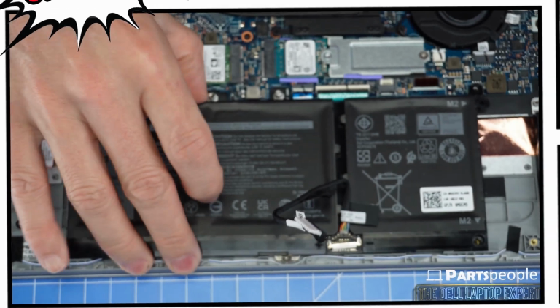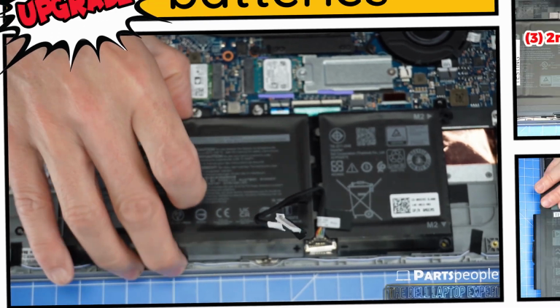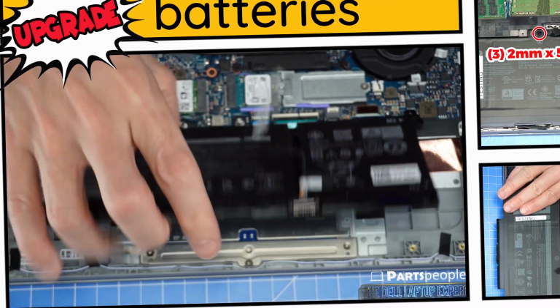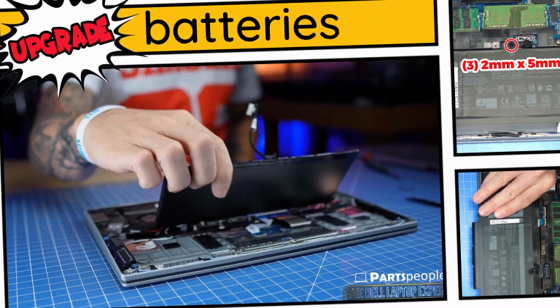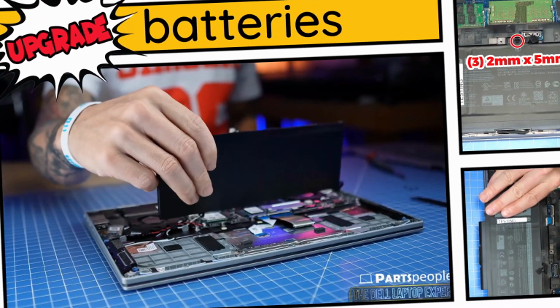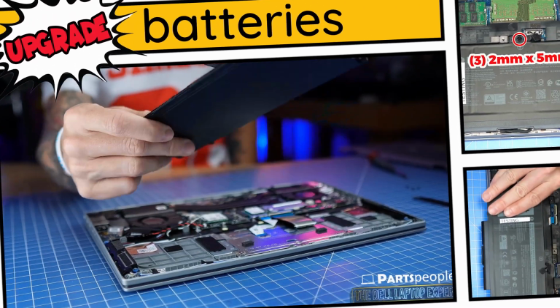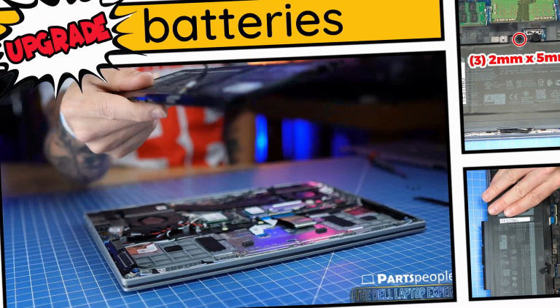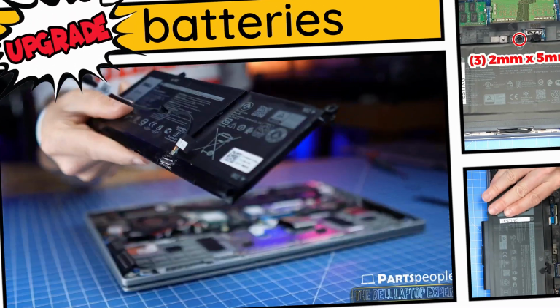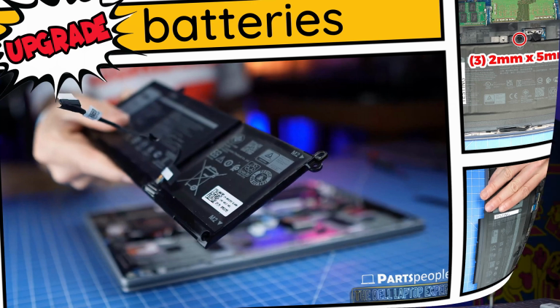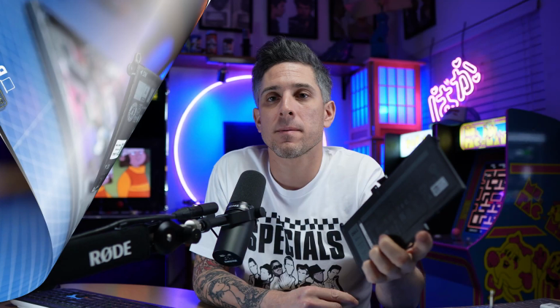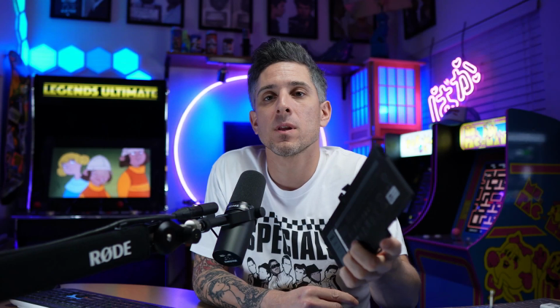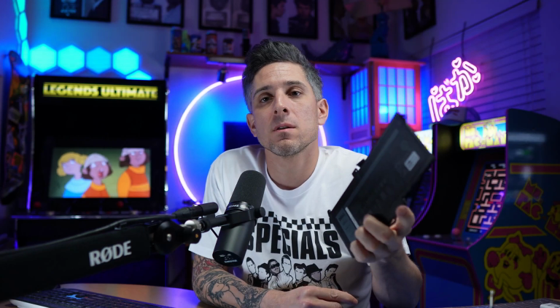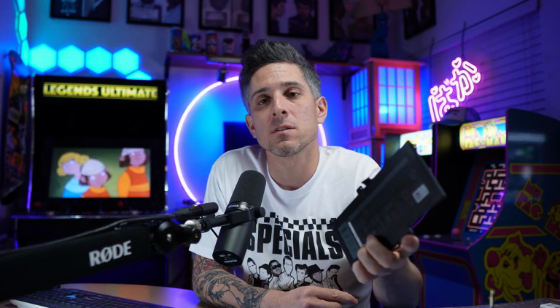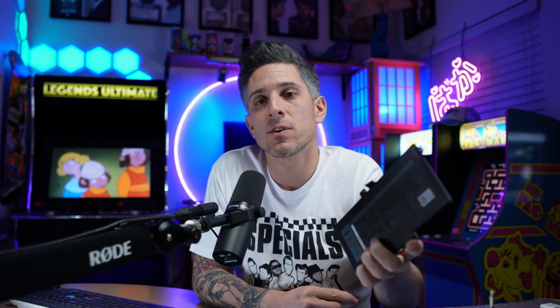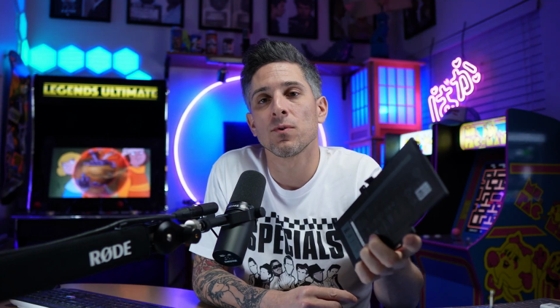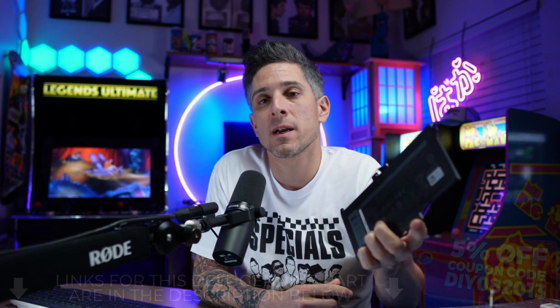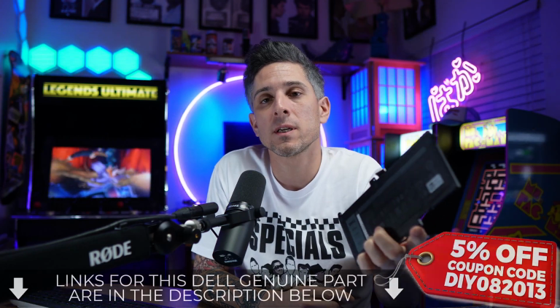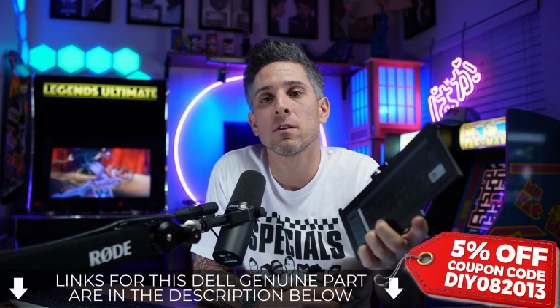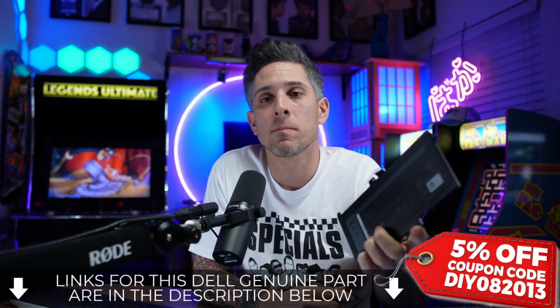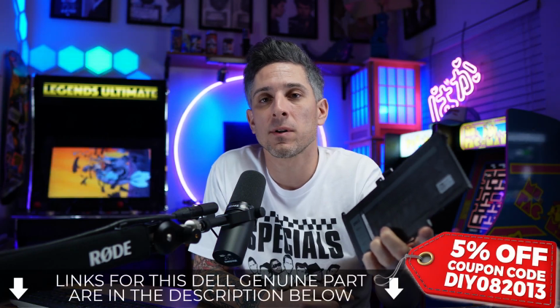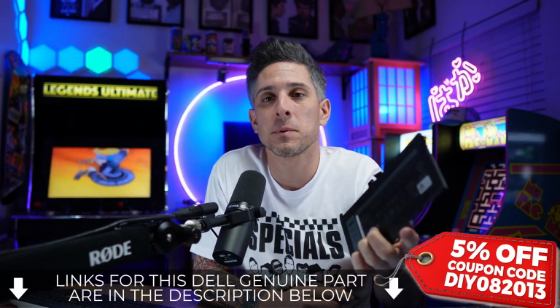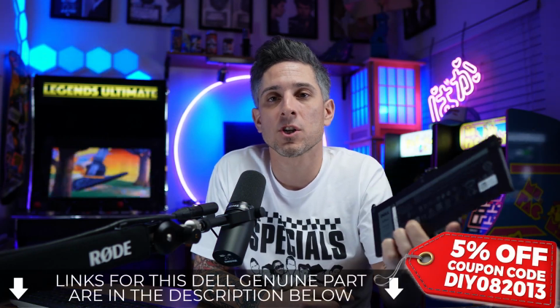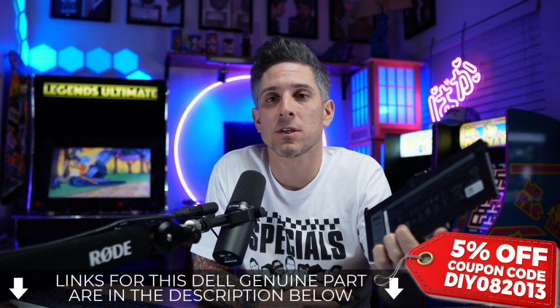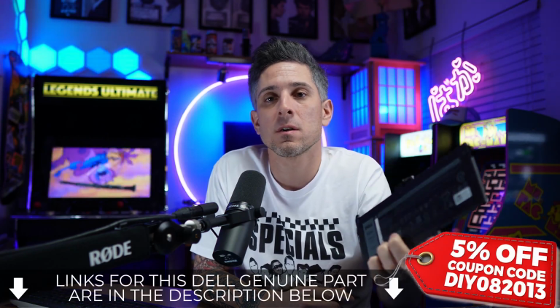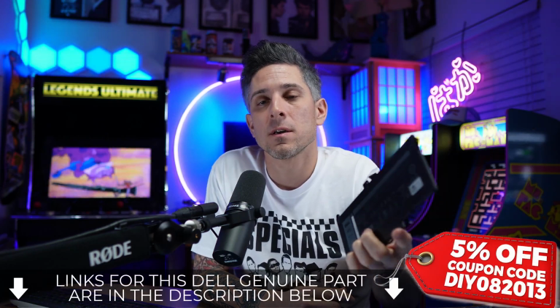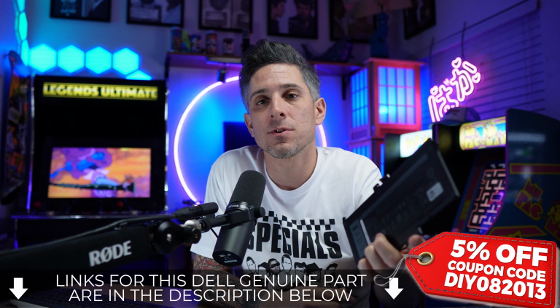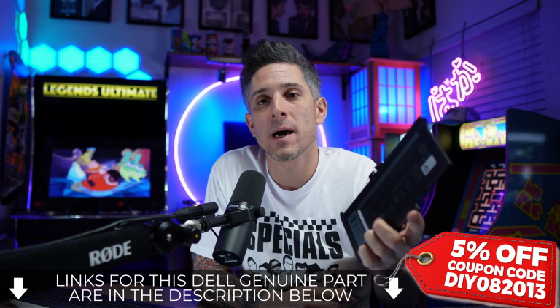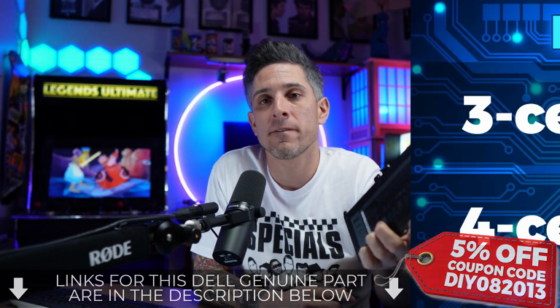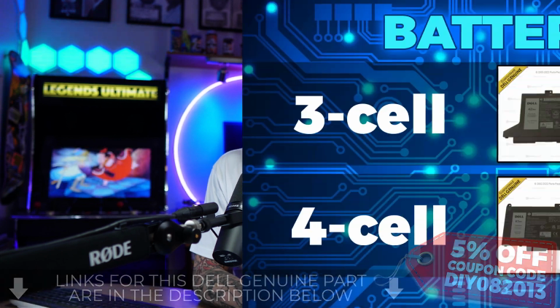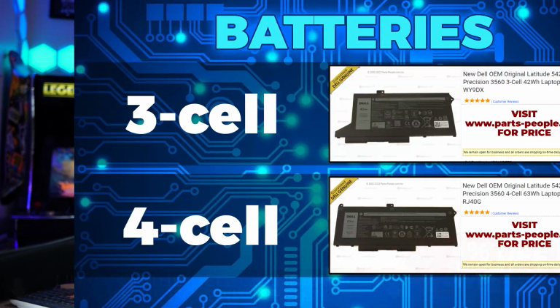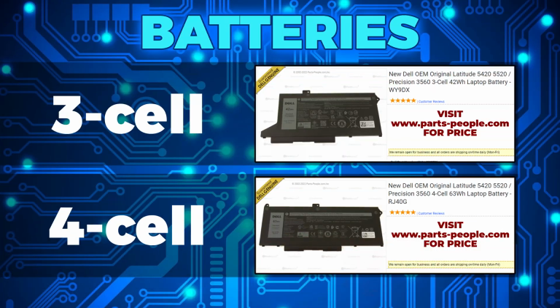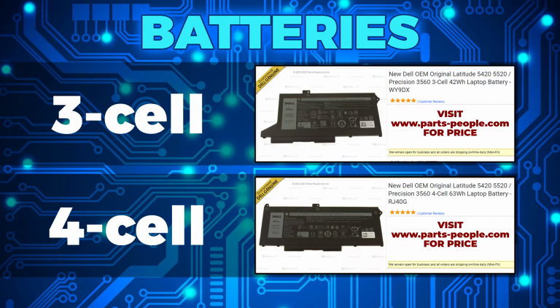This model has the option for a larger capacity battery. This is very useful for anyone needing a longer battery life between charges. Here are the two battery variations for your laptop.